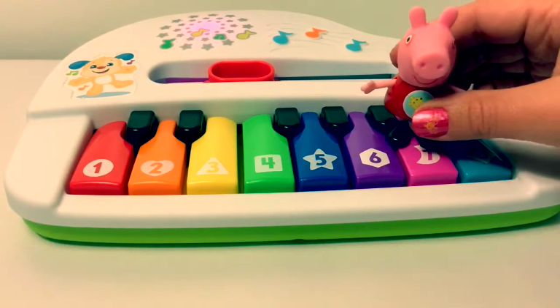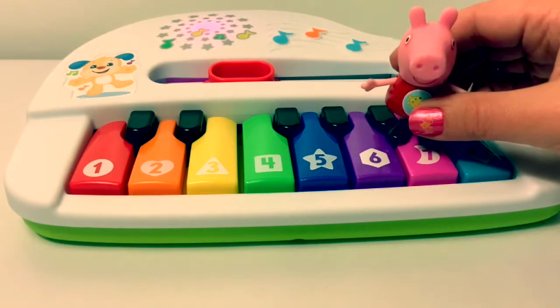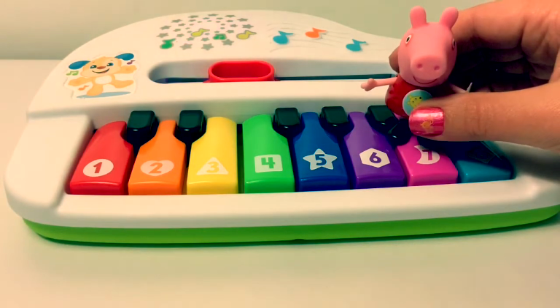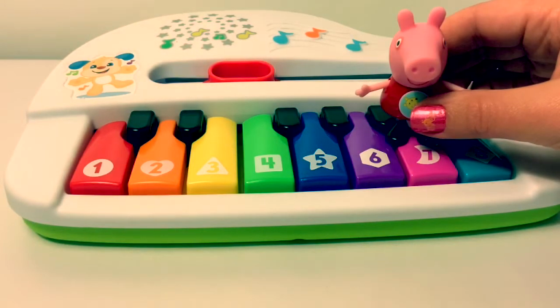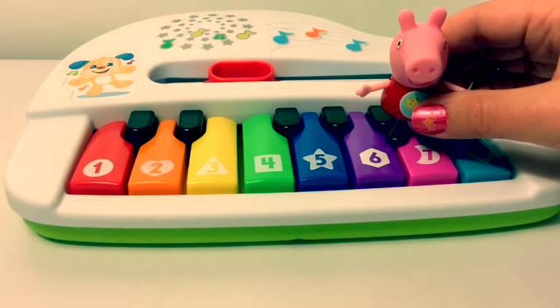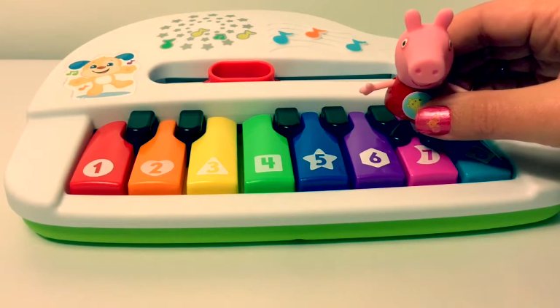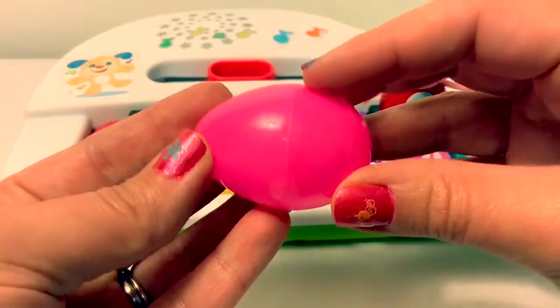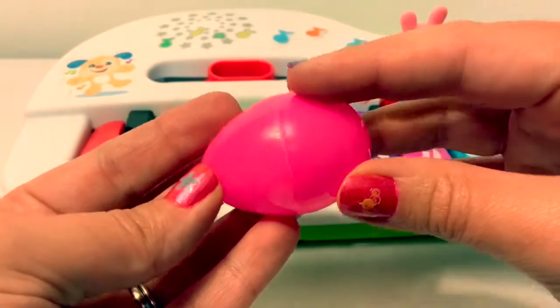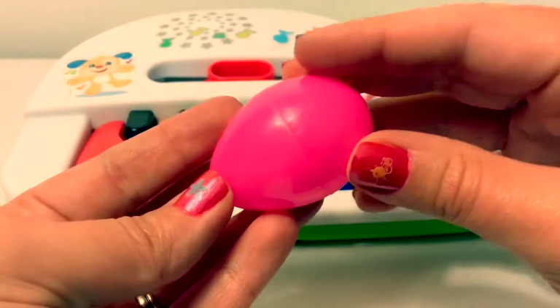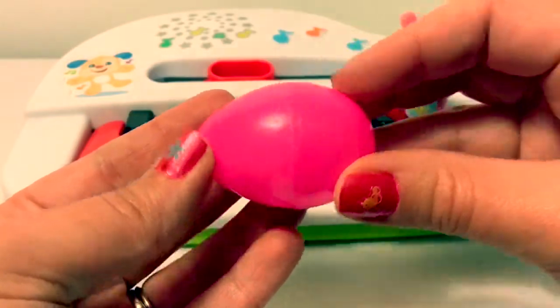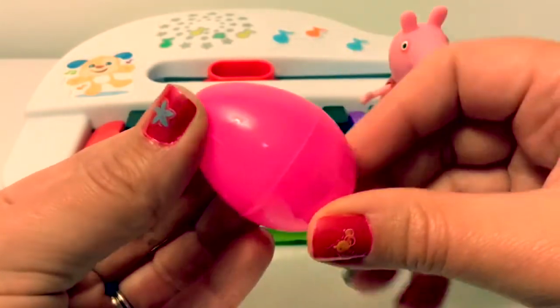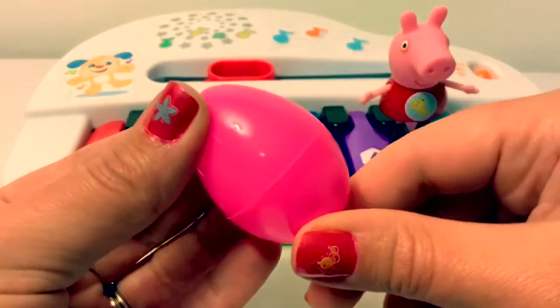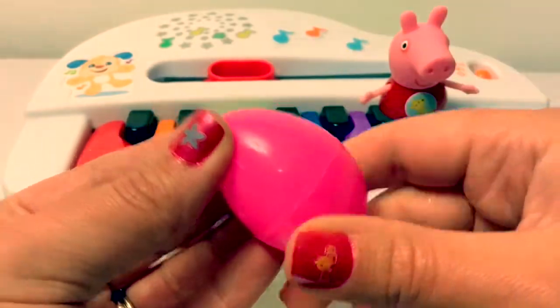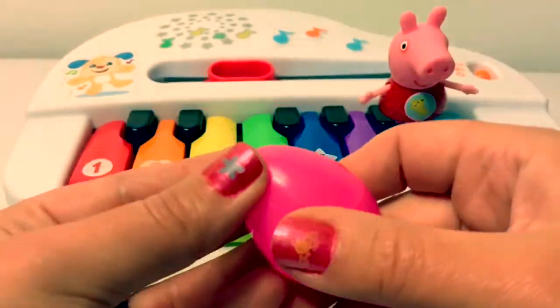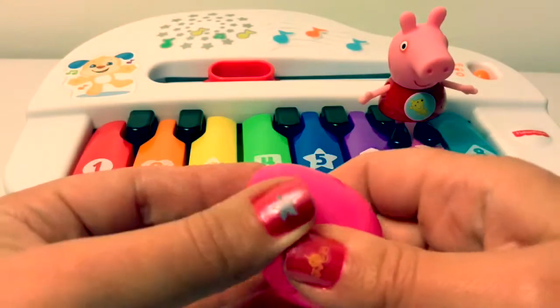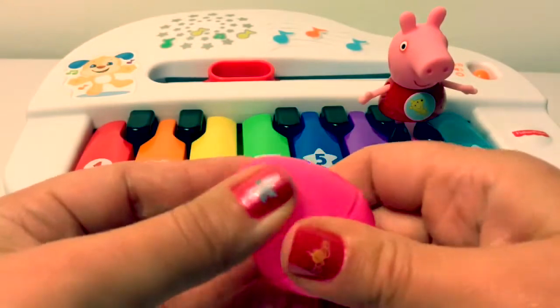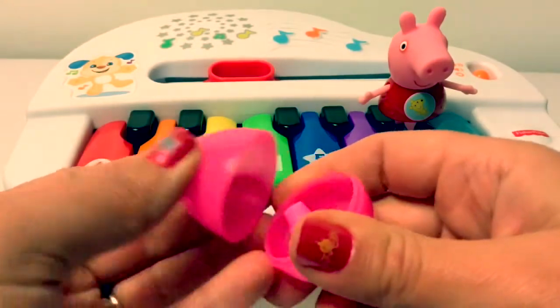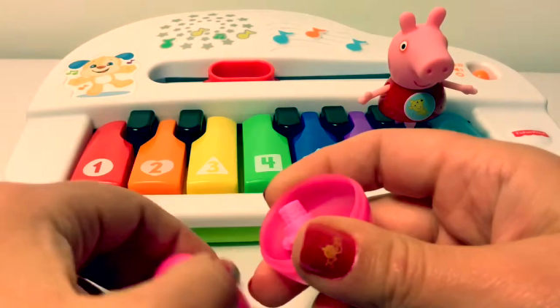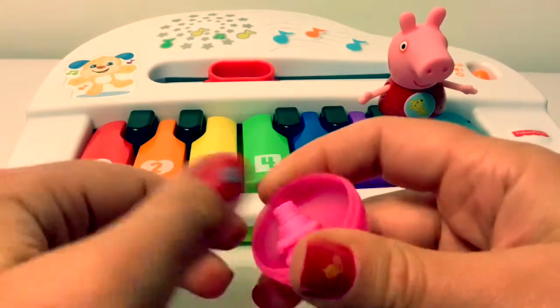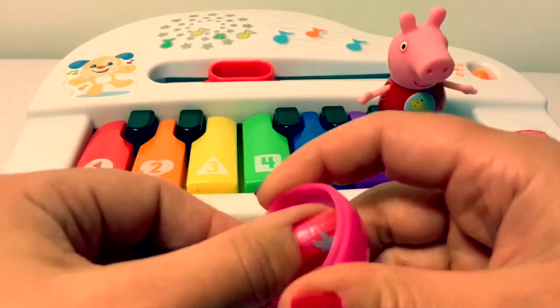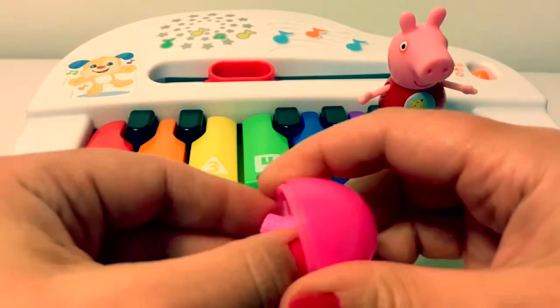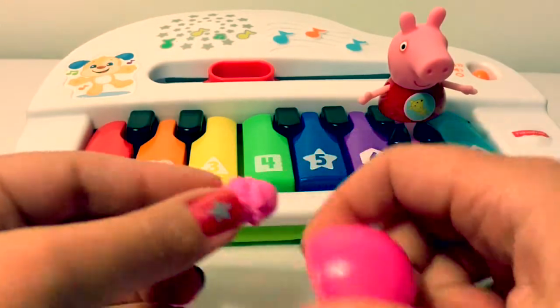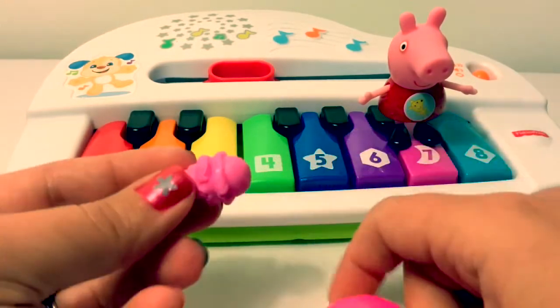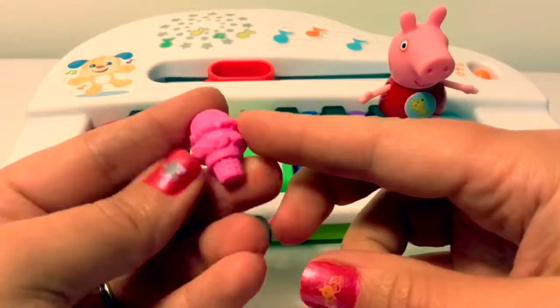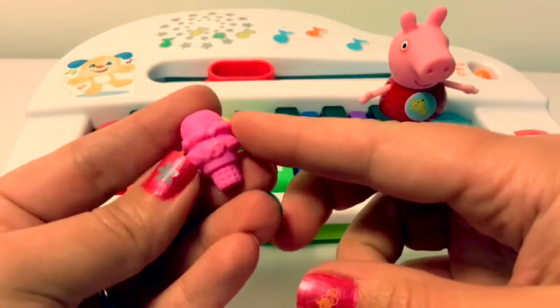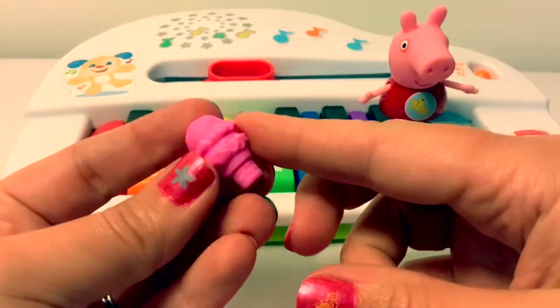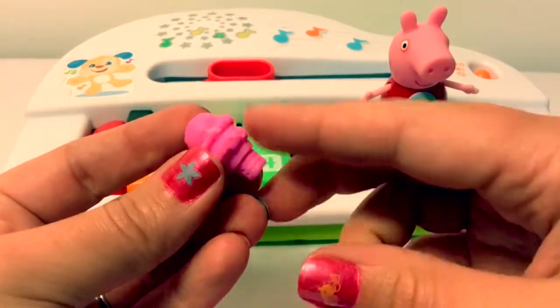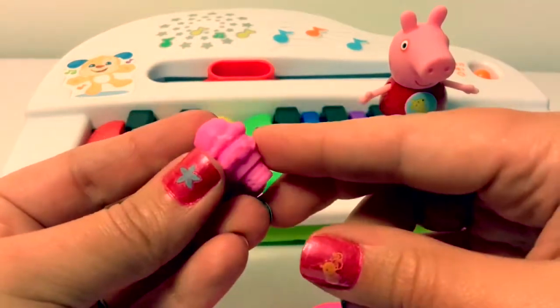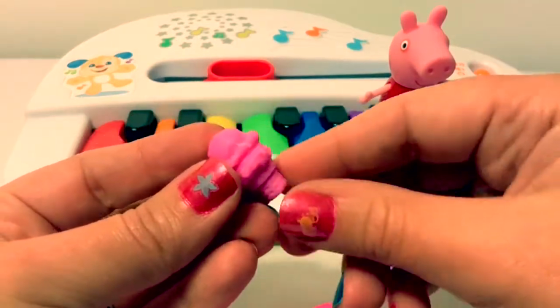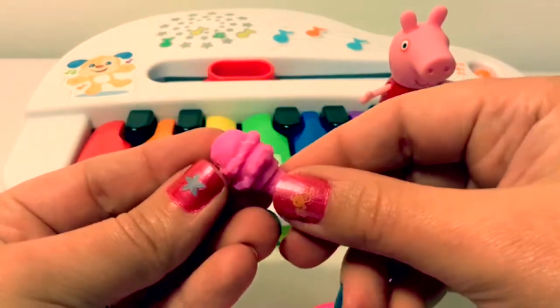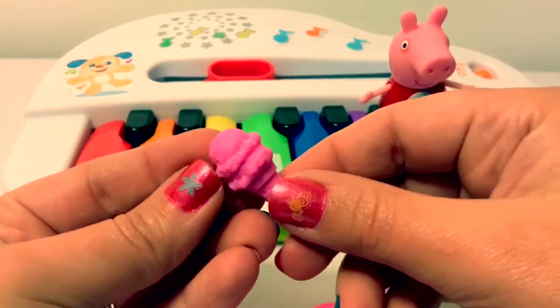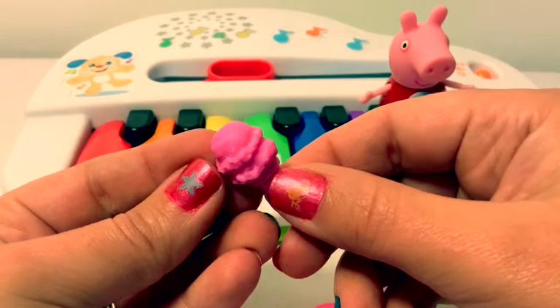Pink. This egg is pink. This ice cream cone is pink.